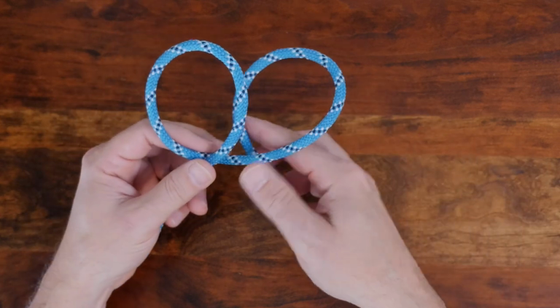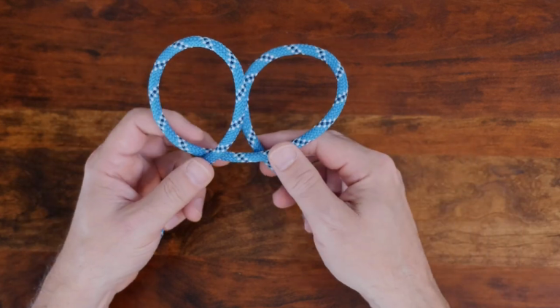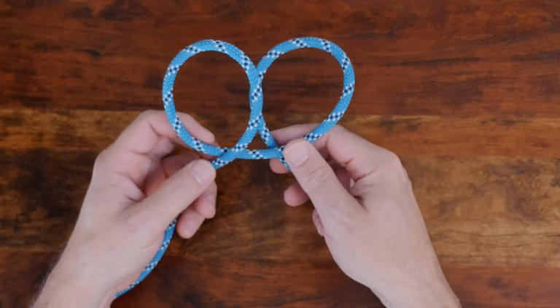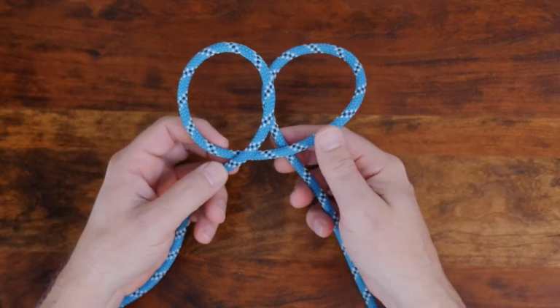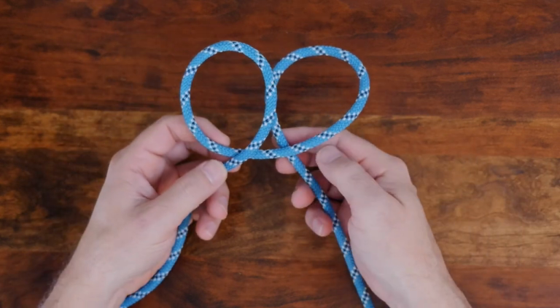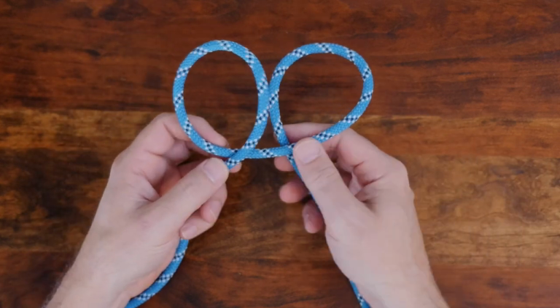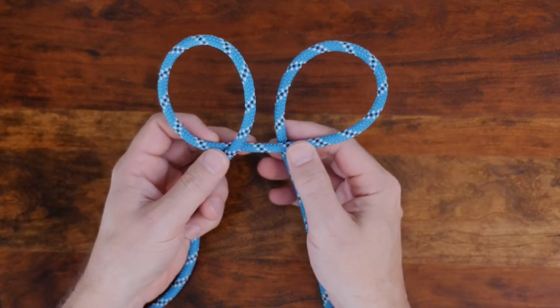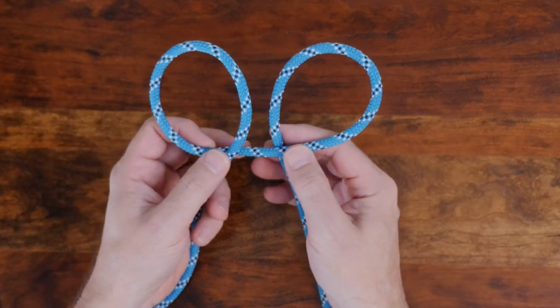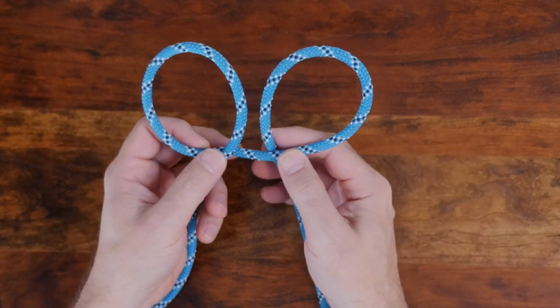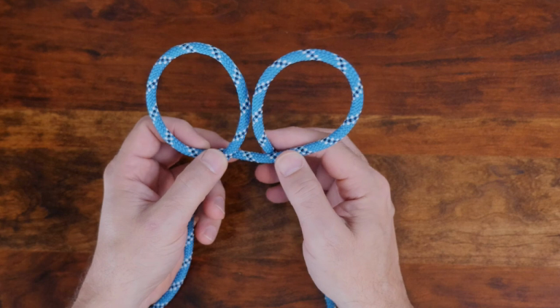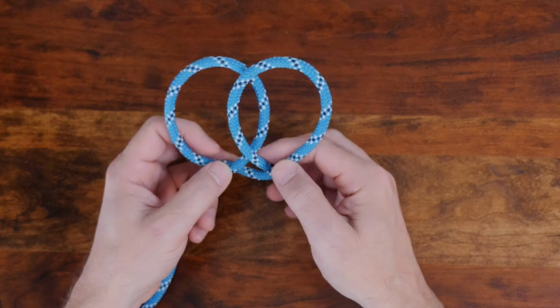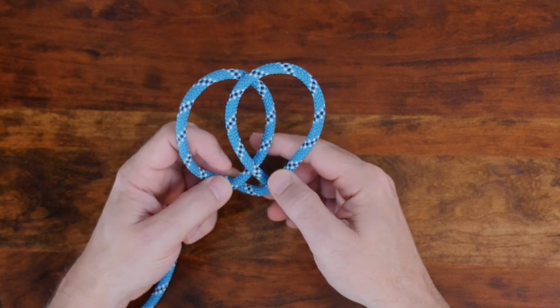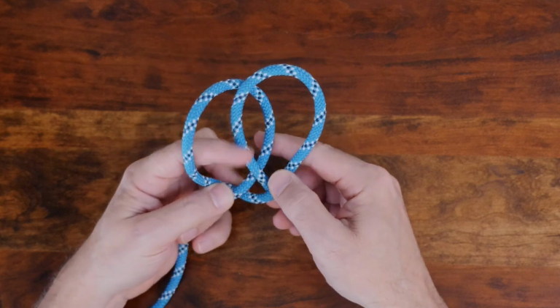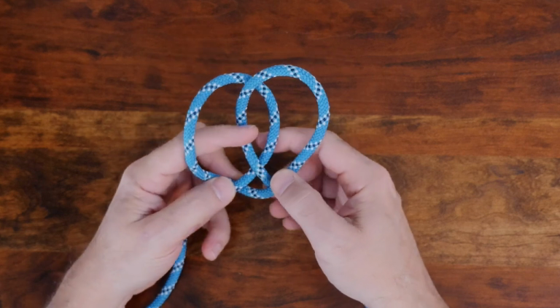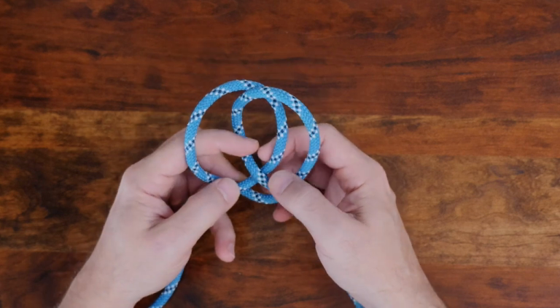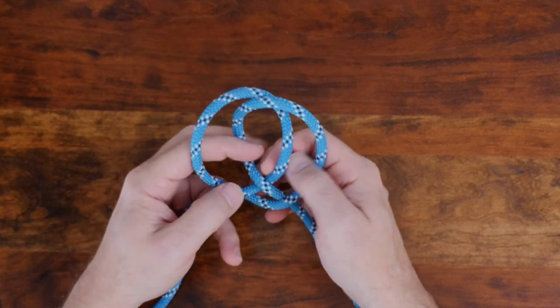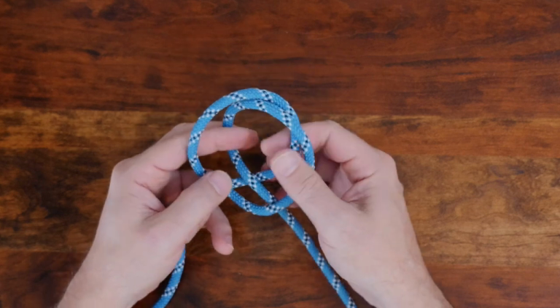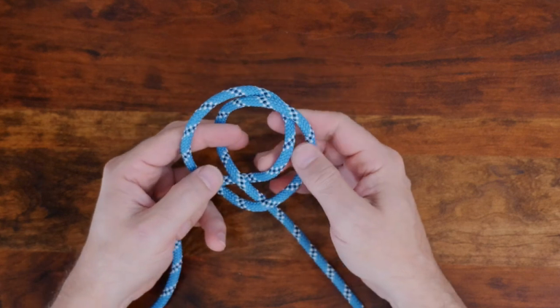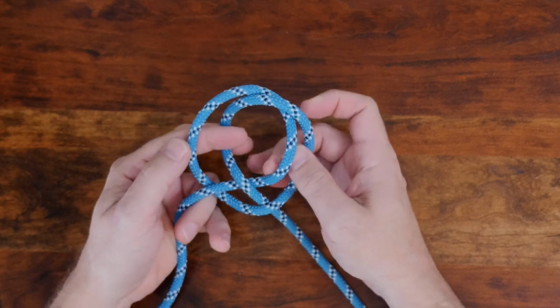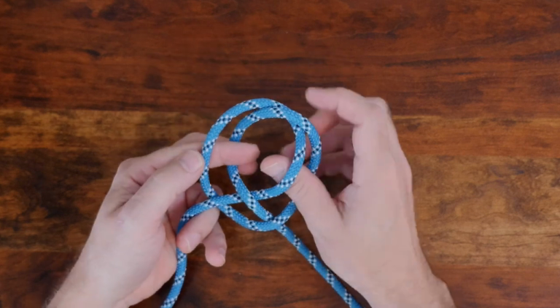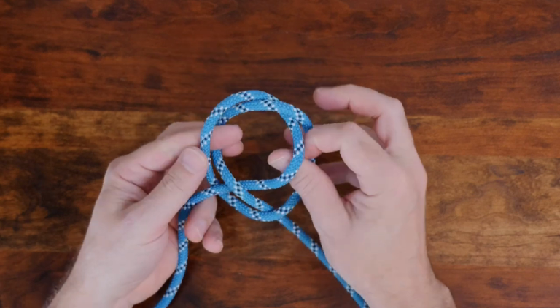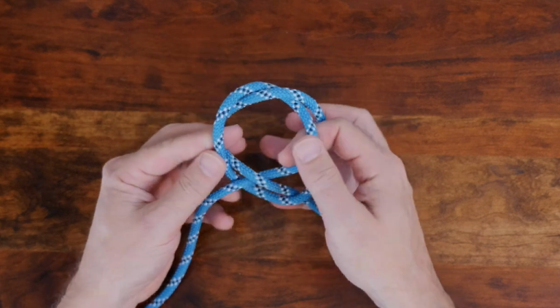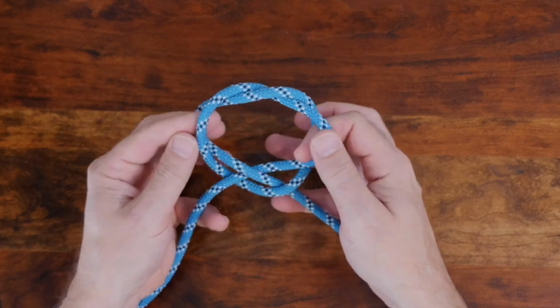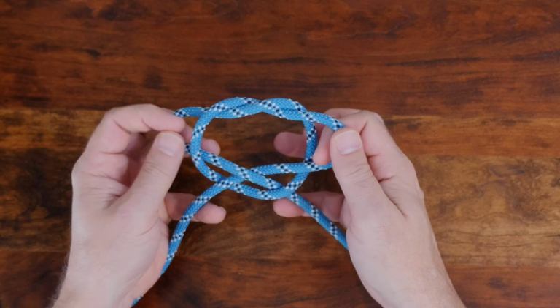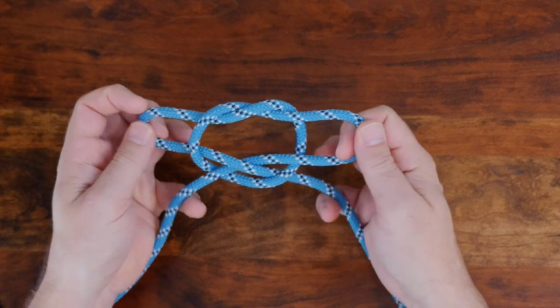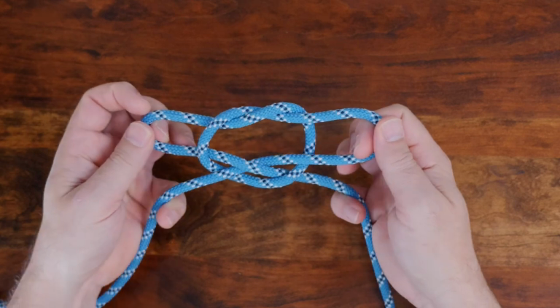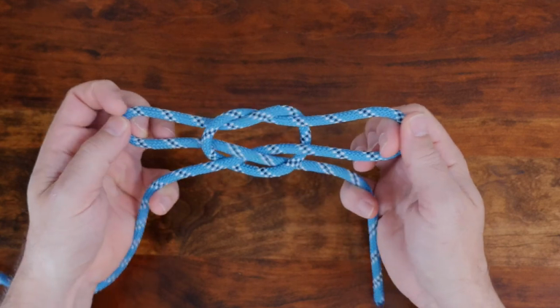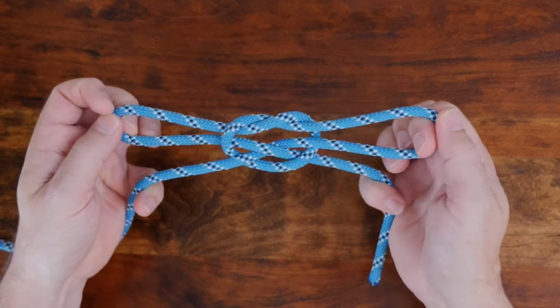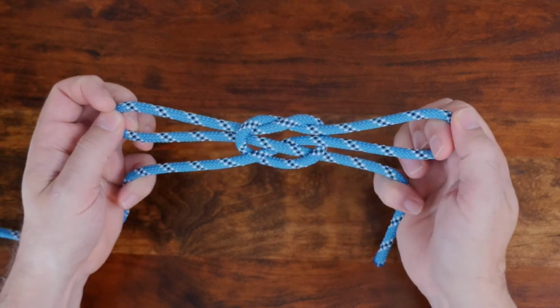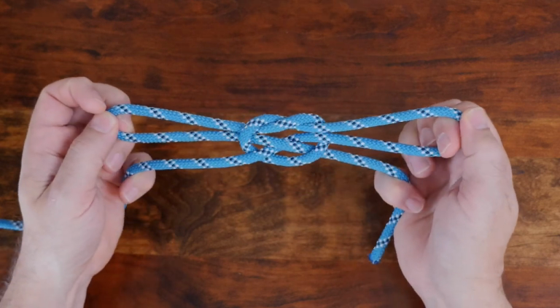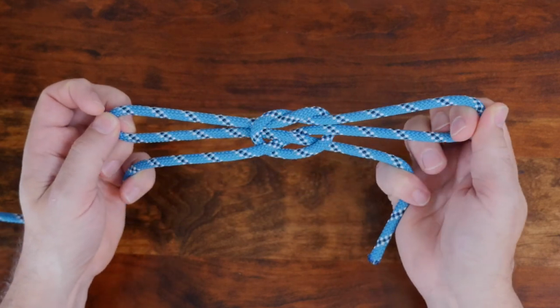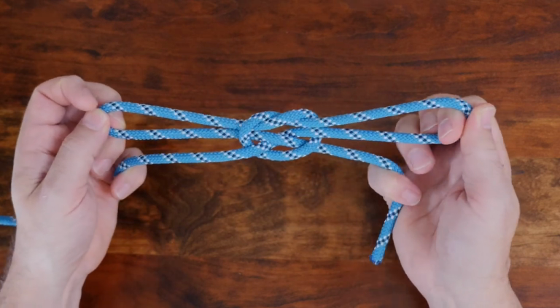There are, of course, many other different ways to tie a loop knot and if you'd like to discover others, I'd recommend you check out my video 12 Great Loop Knots. I'll put a link in the description and at the end of this video.